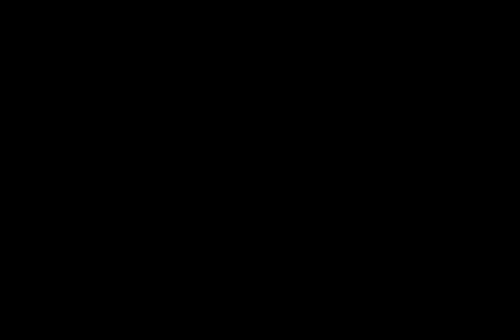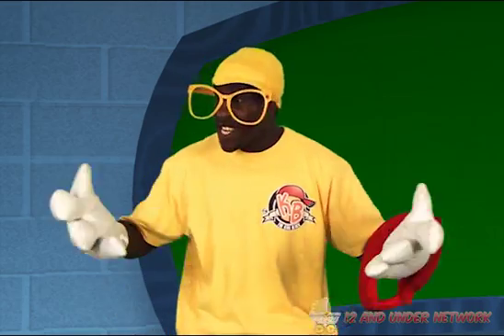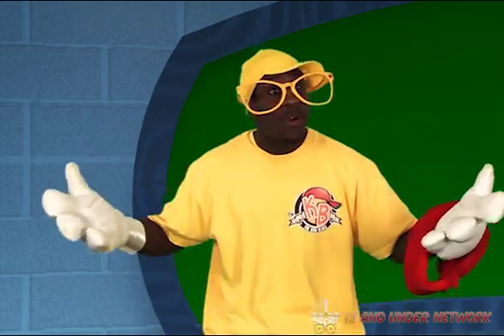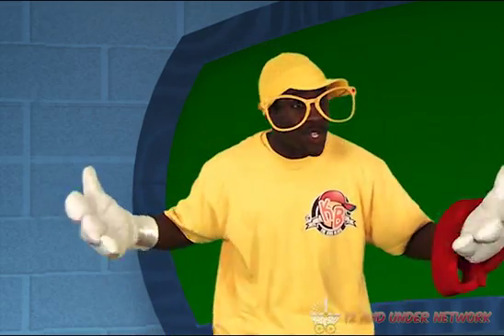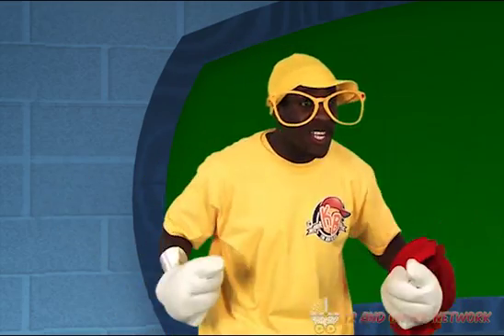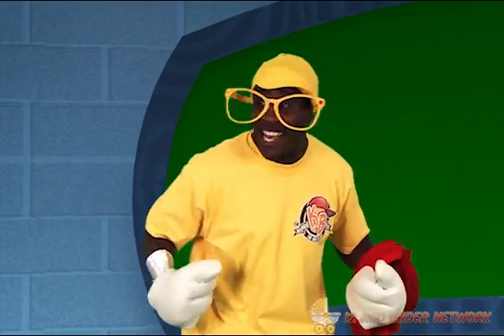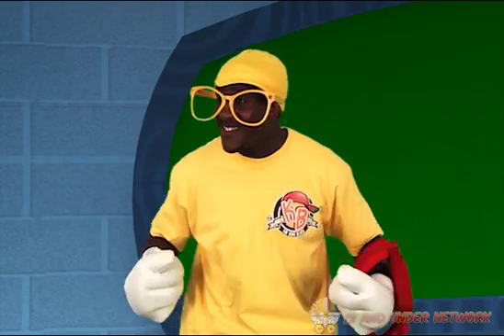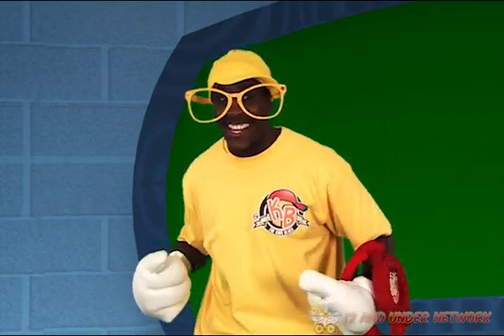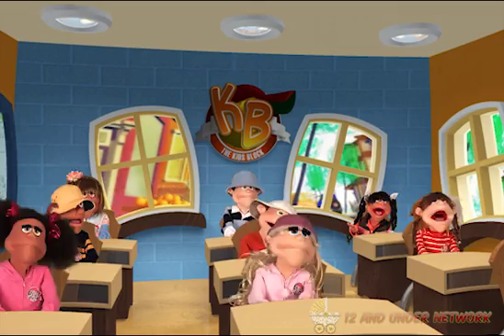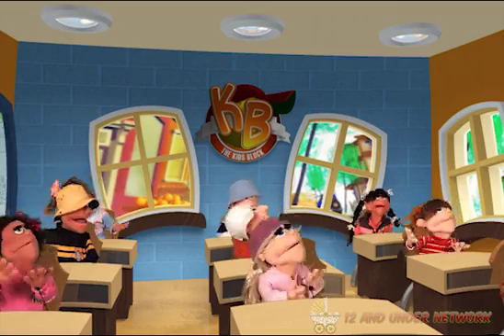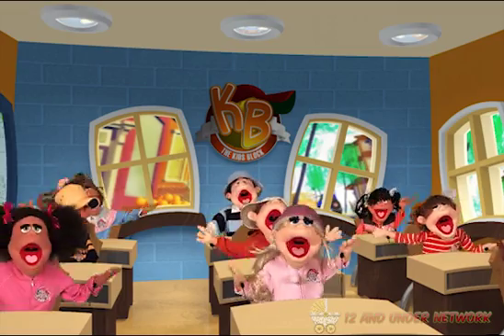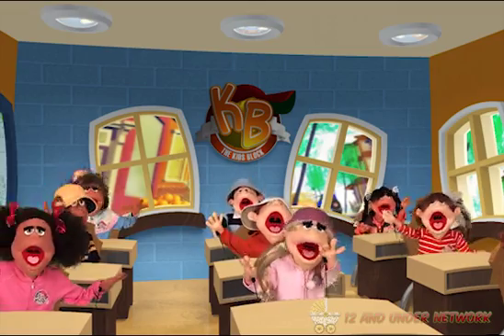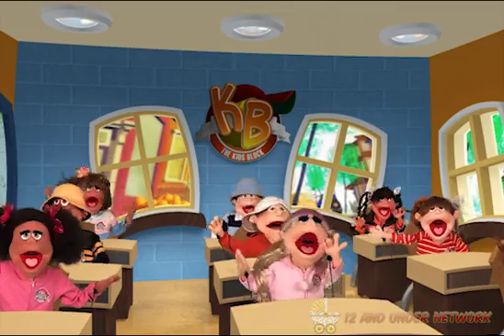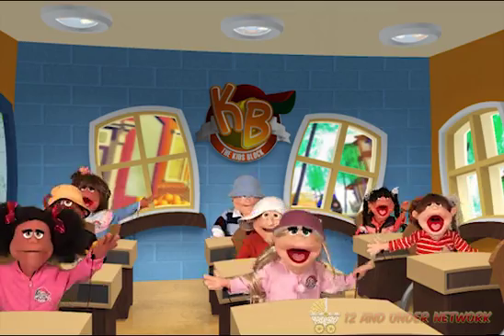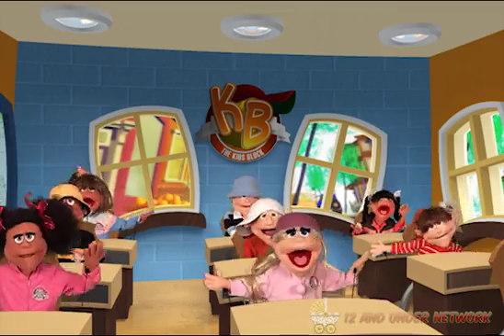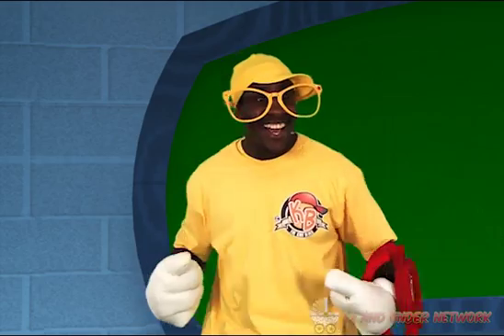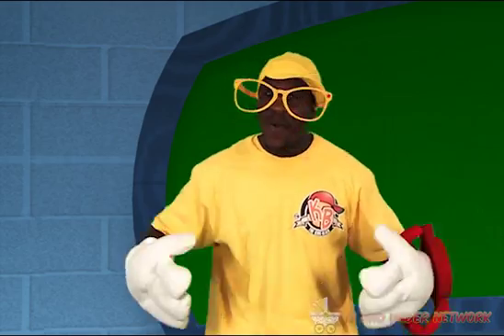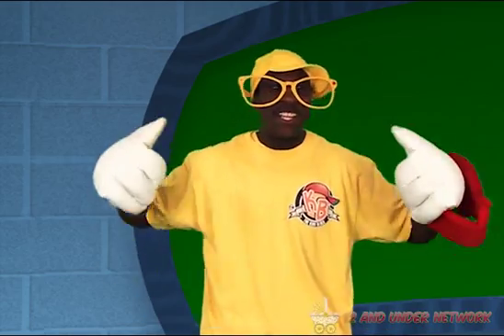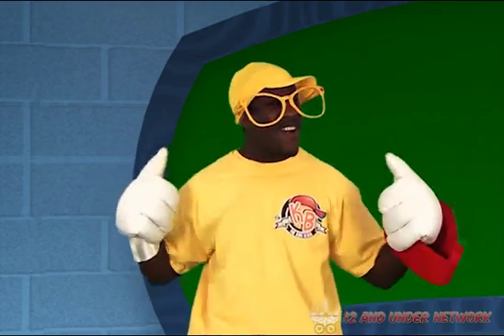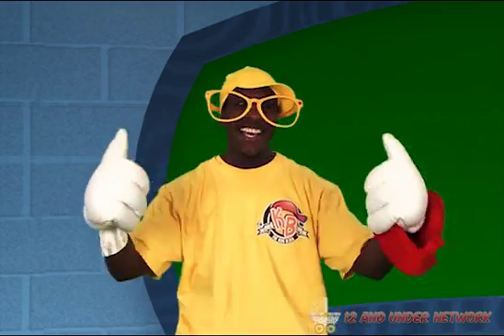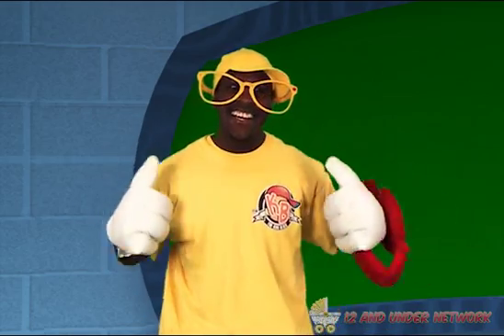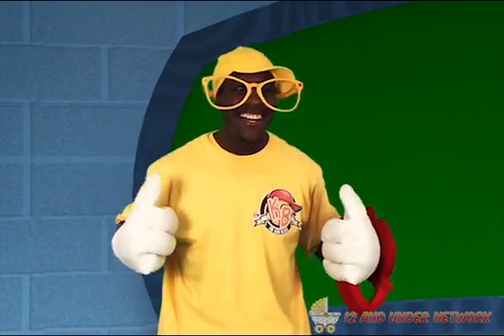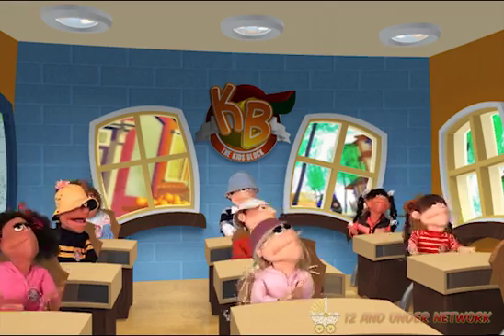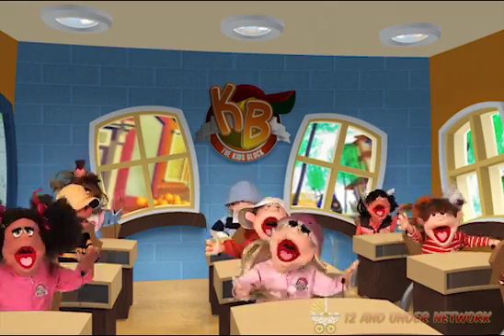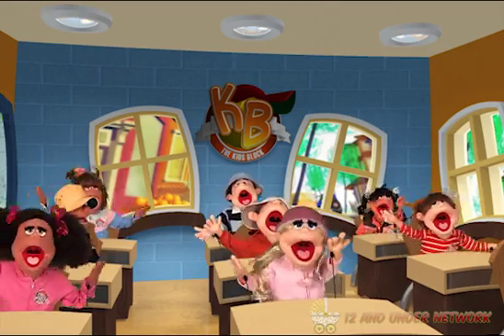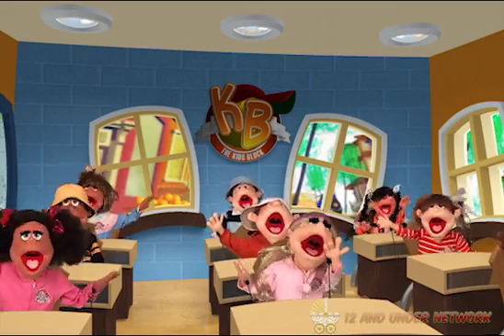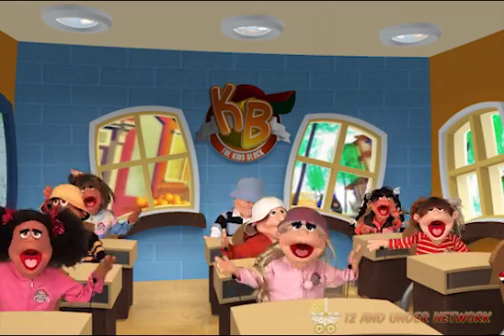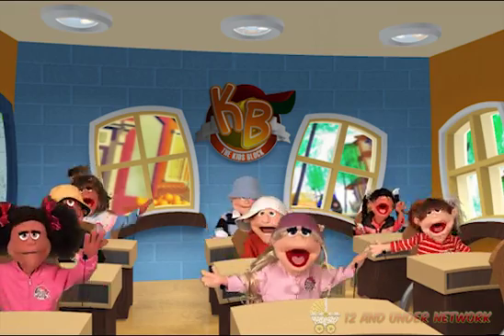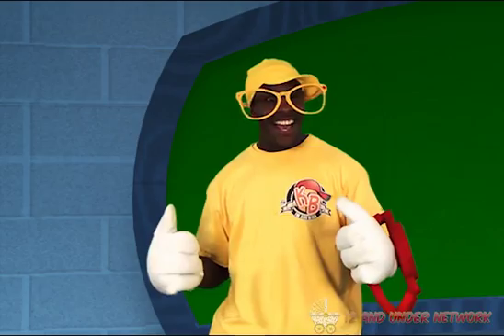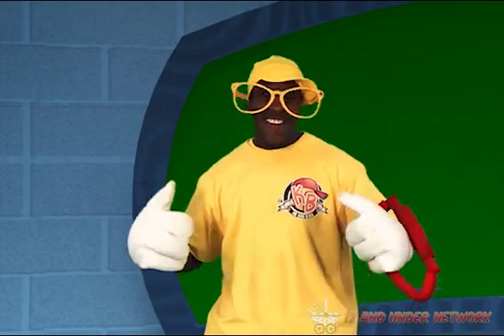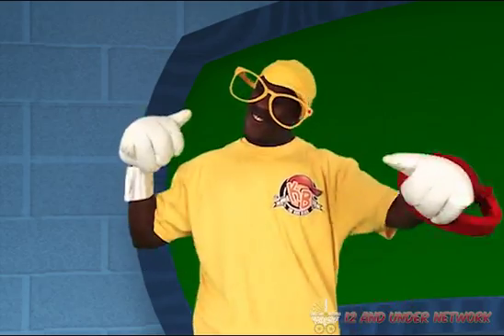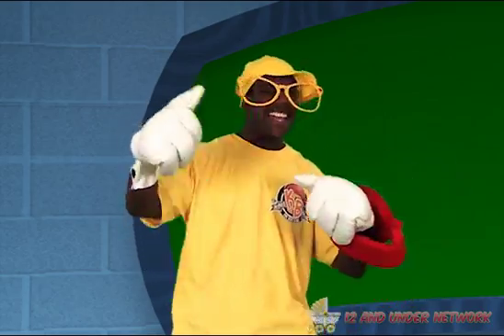Is everyone enjoying themselves? Yeah! Are we learning? Yeah! Great!